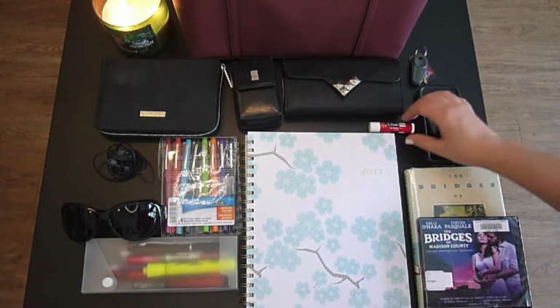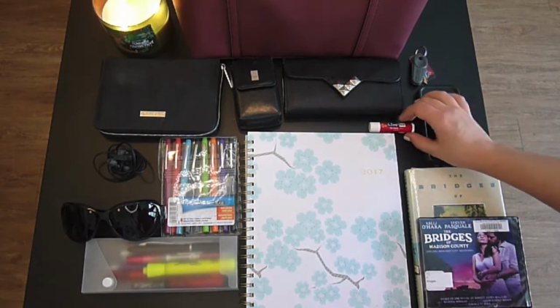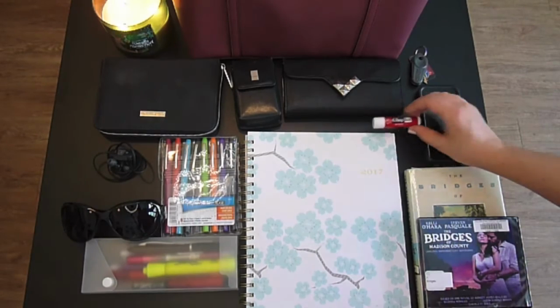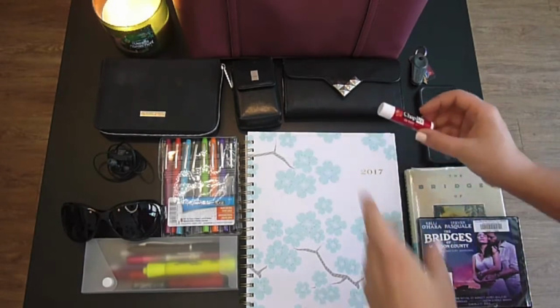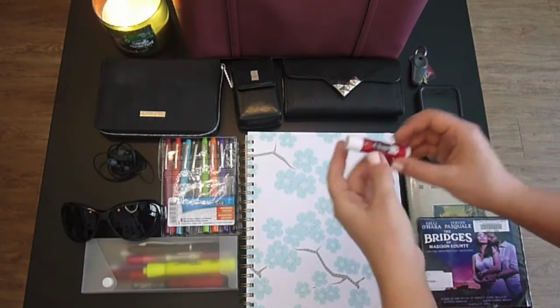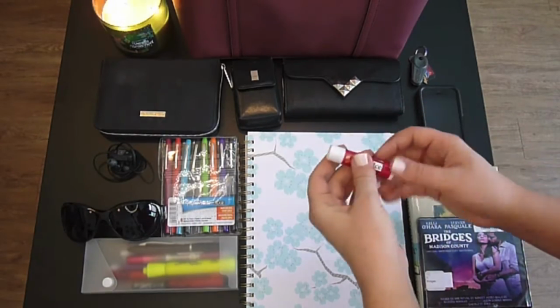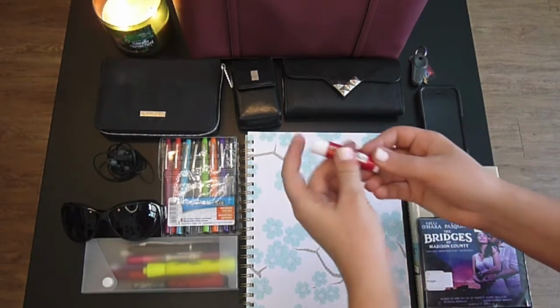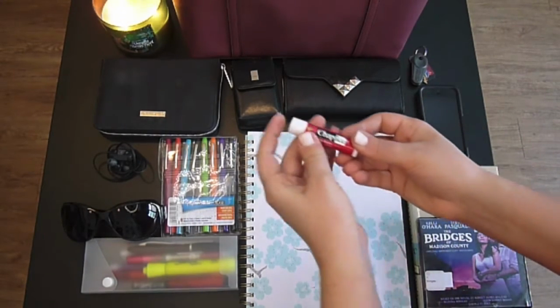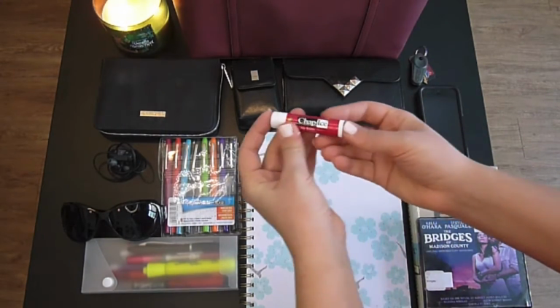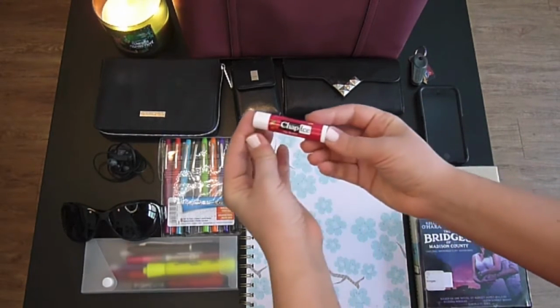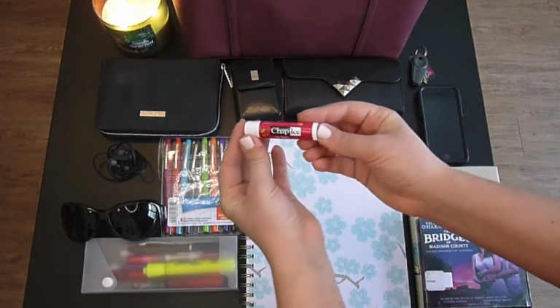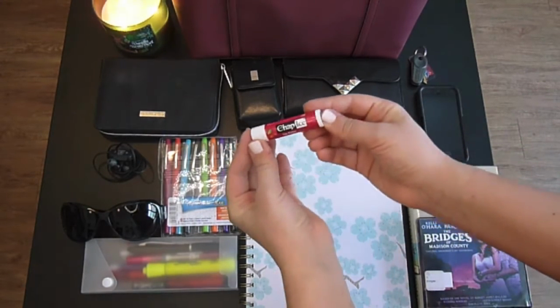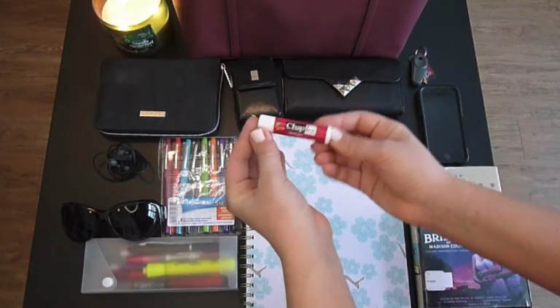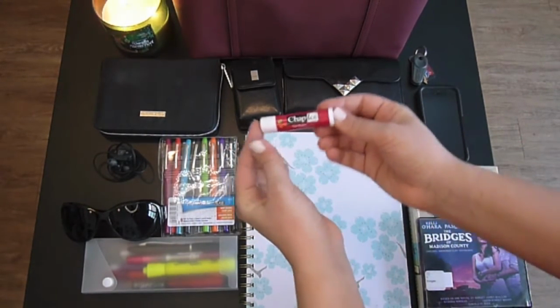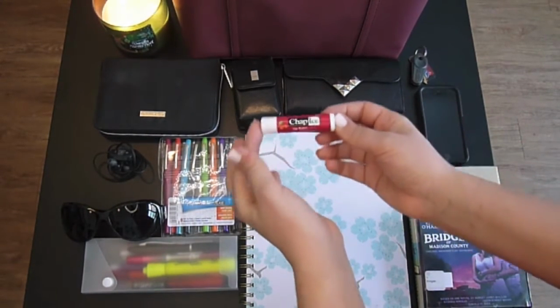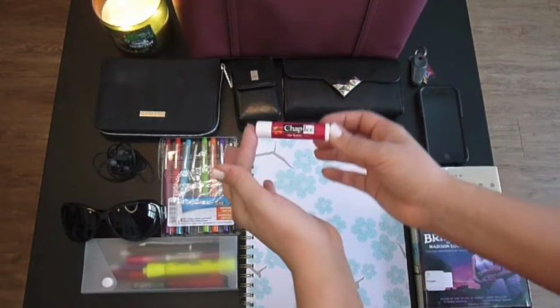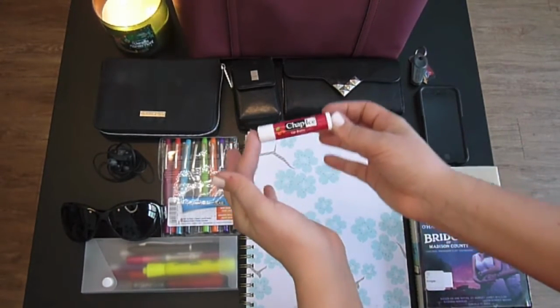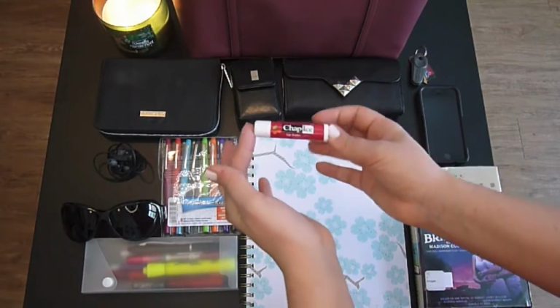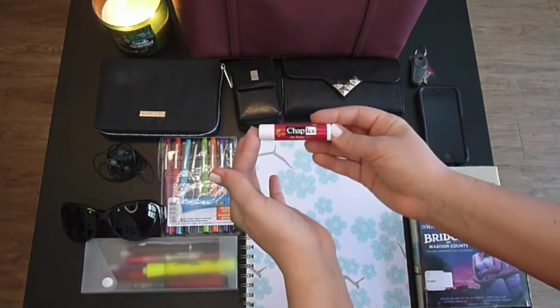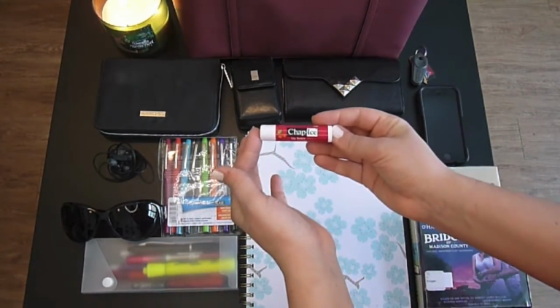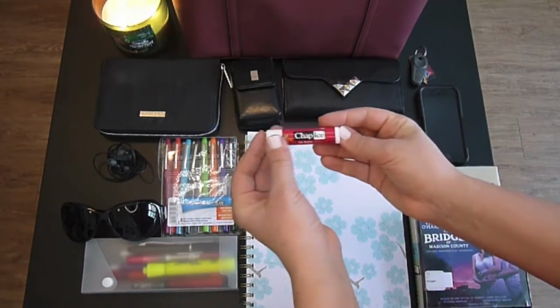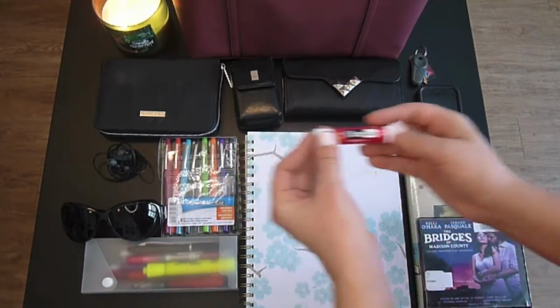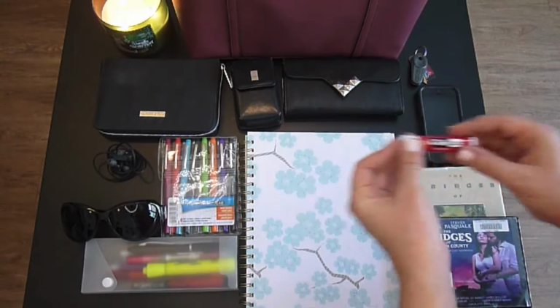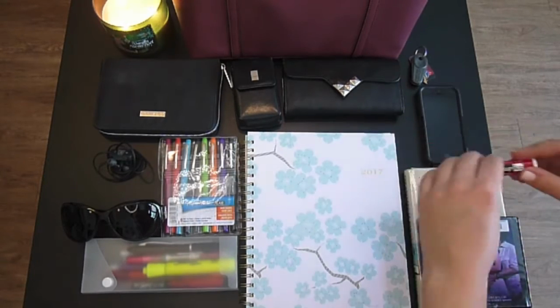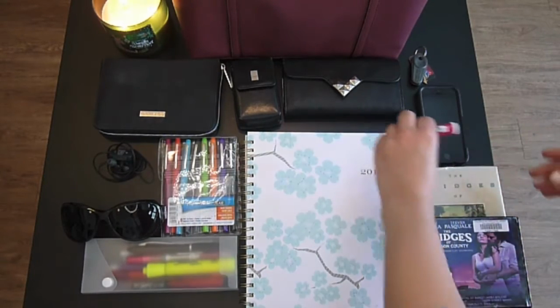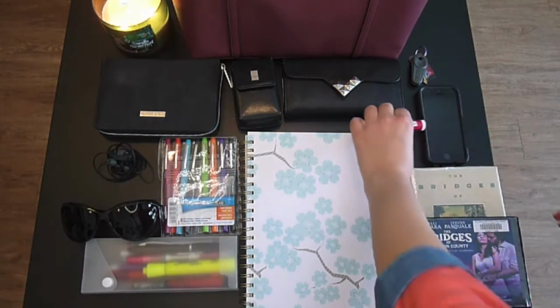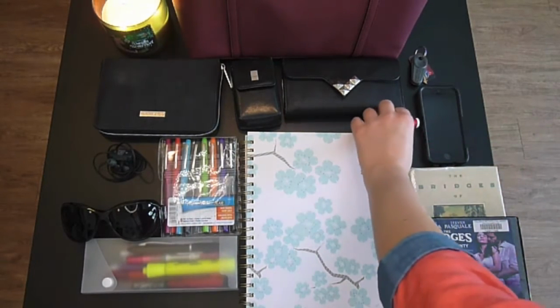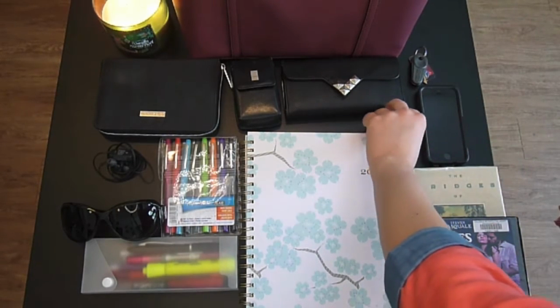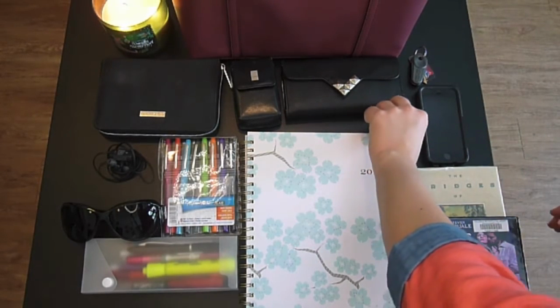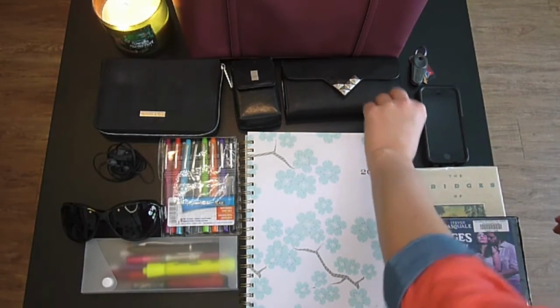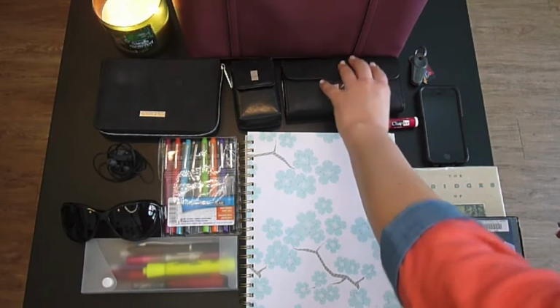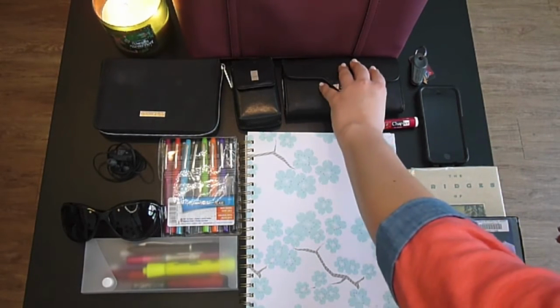As it is winter, I am a big, big fan of chapstick. I must have it at all times because I get chapped lips so easily.